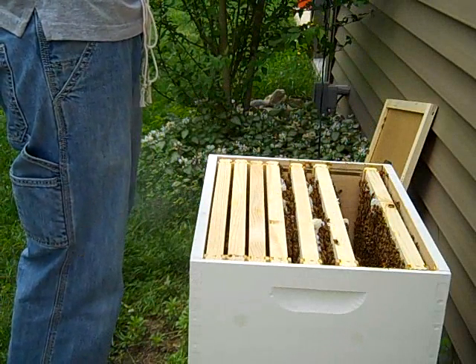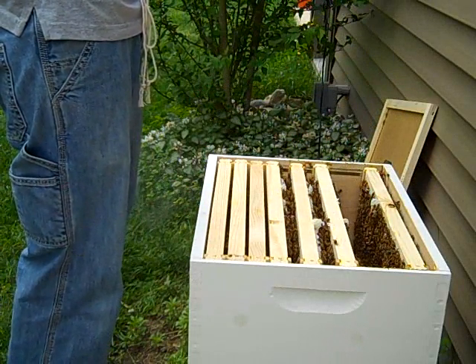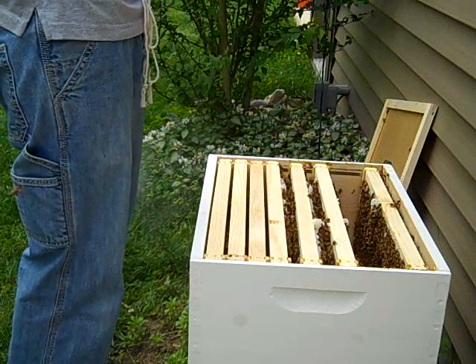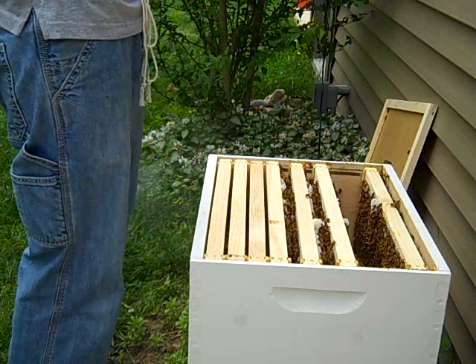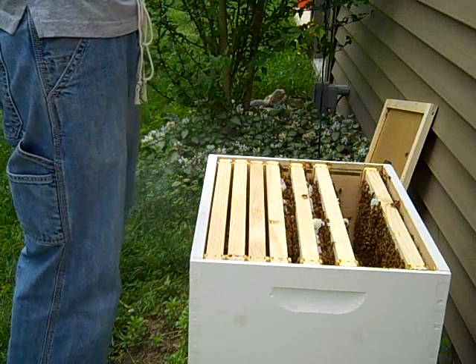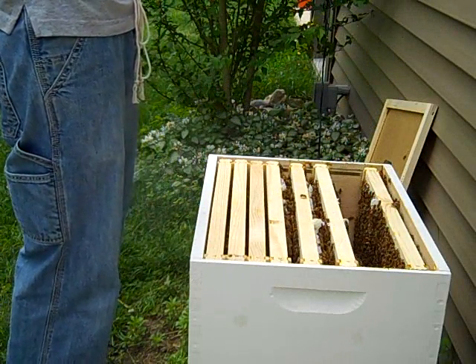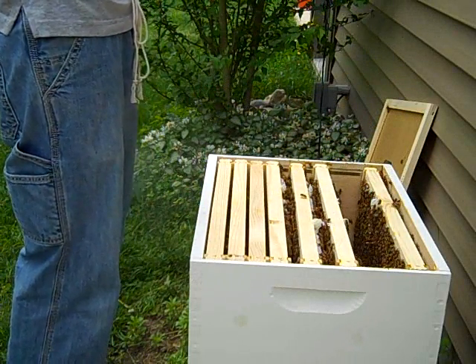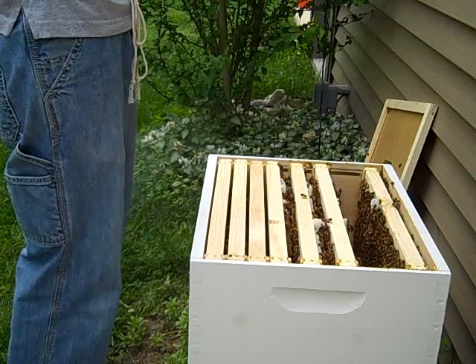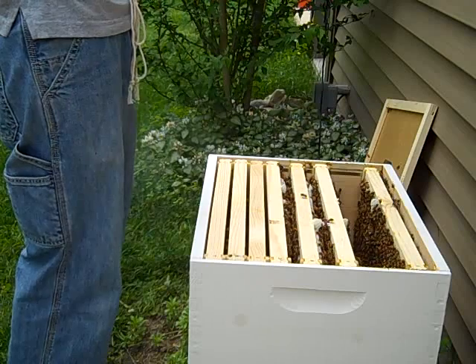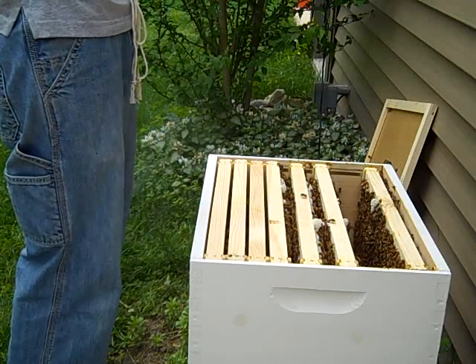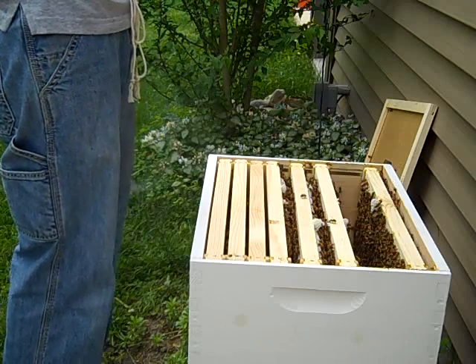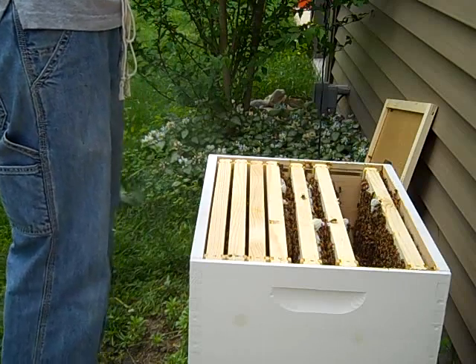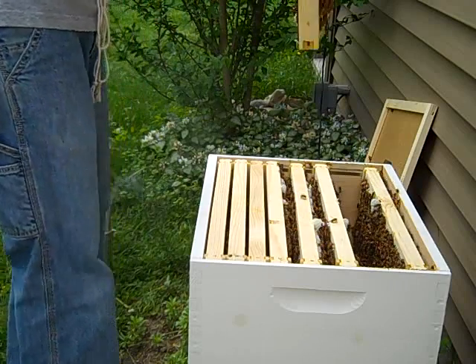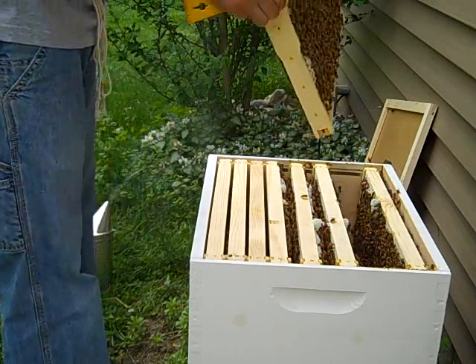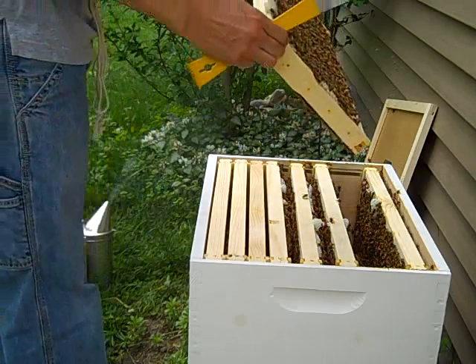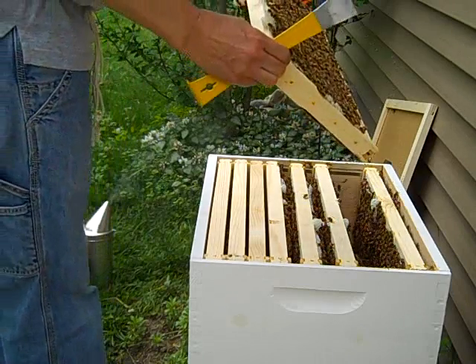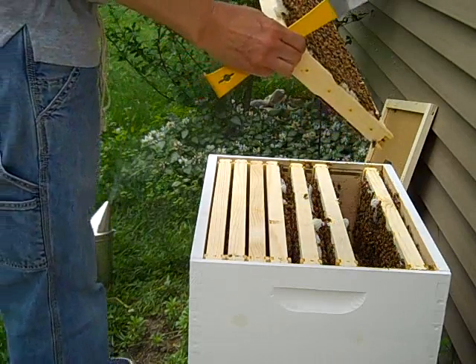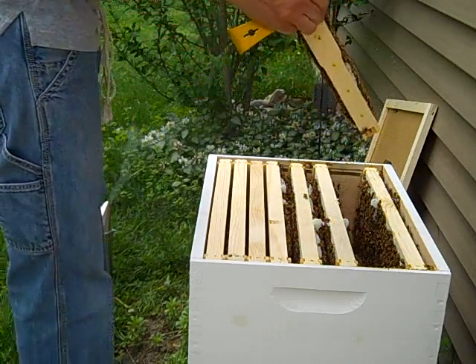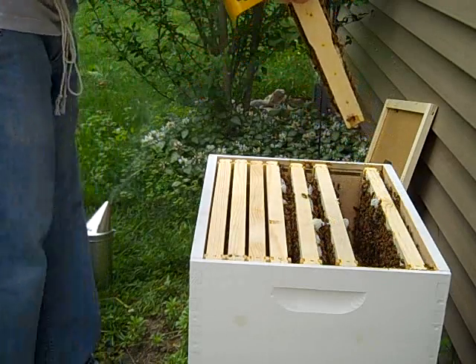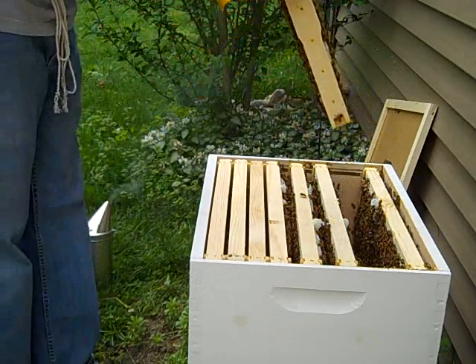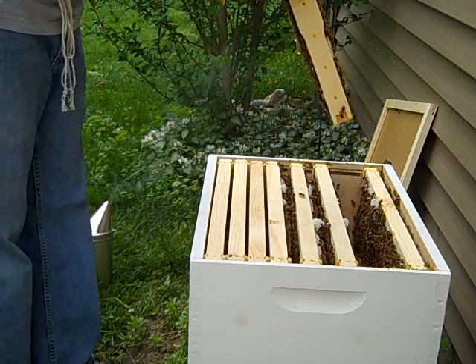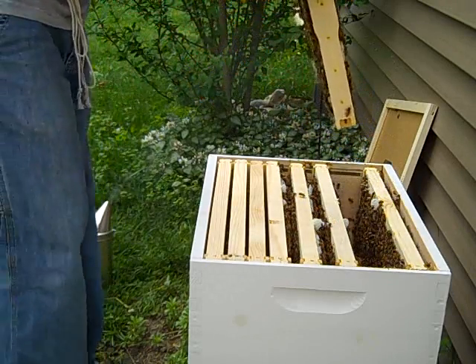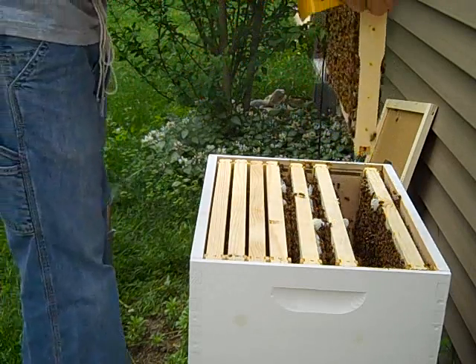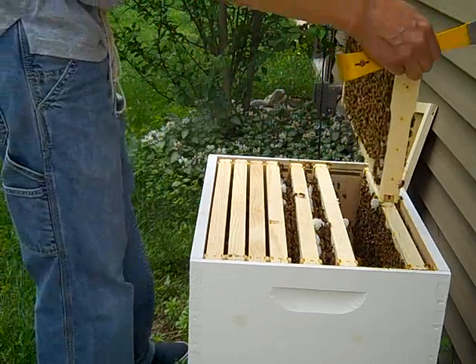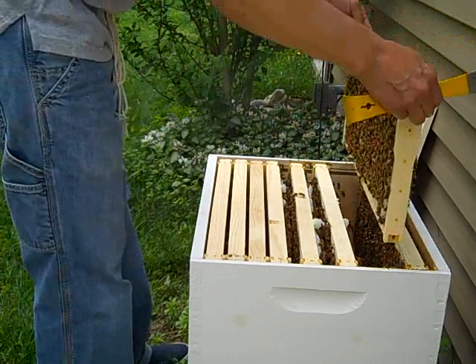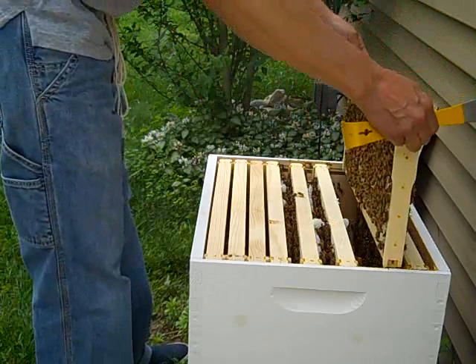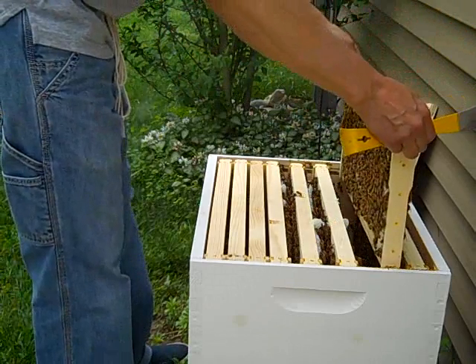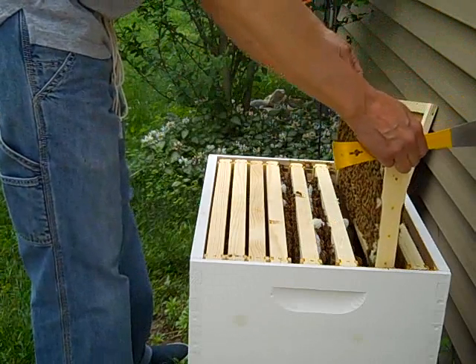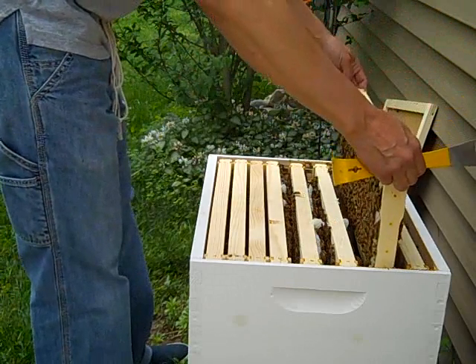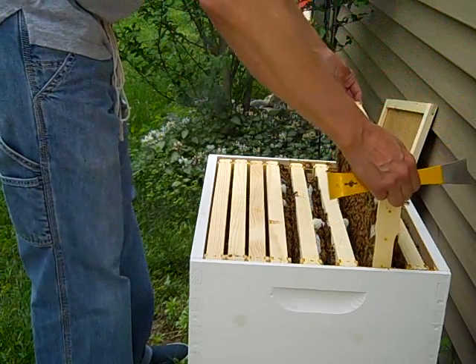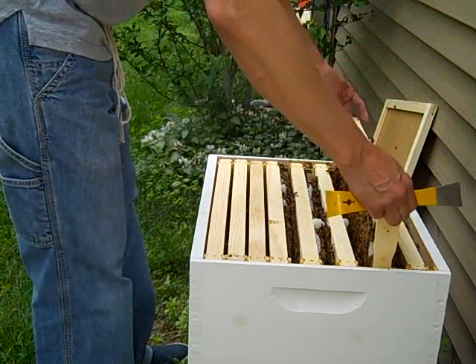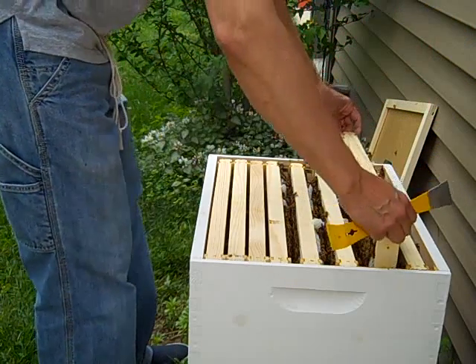Man, this frame's heavy. Looking around on this one — I don't see Queenie either. Now back in. I do believe that I'm definitely having an easier time with a couple of frames than I did when there were 10 in there.